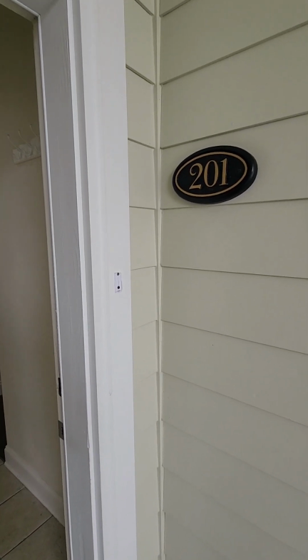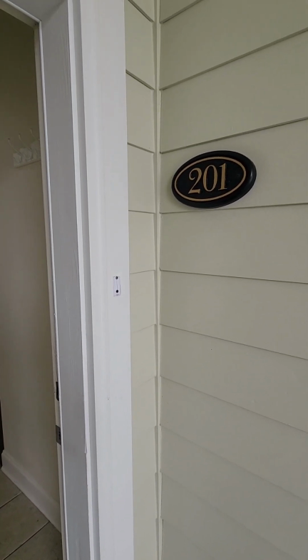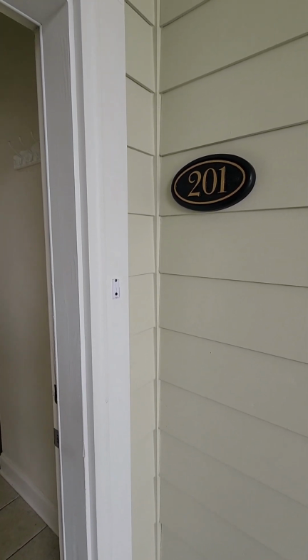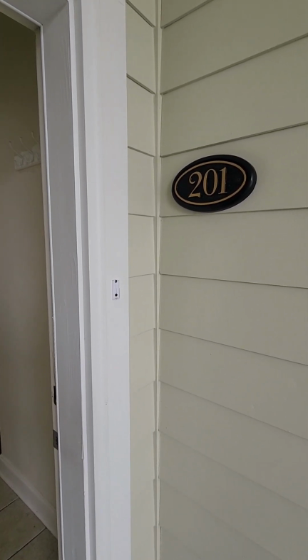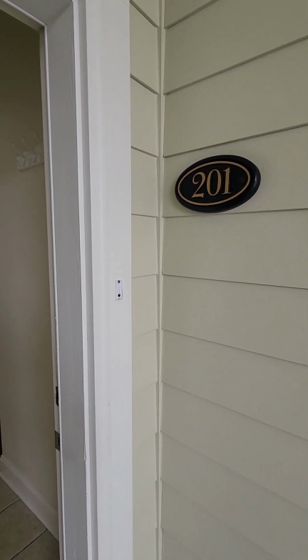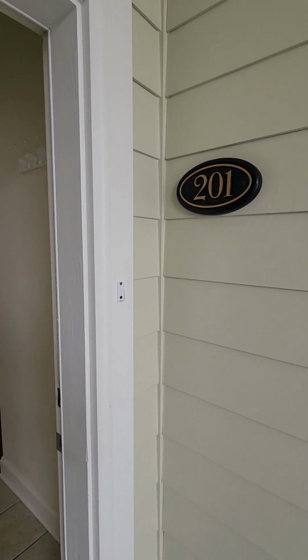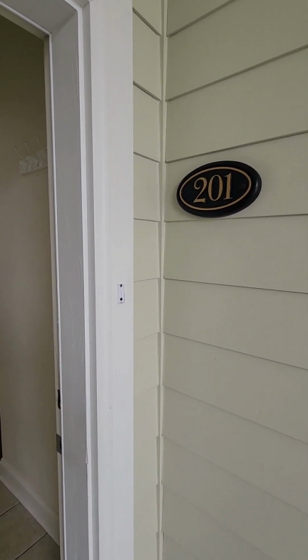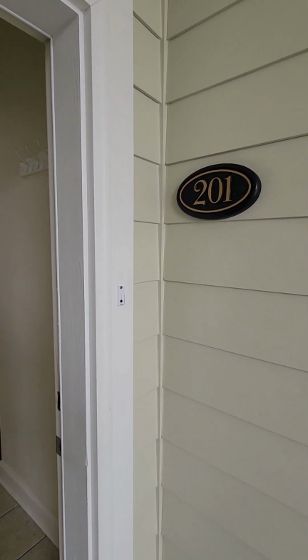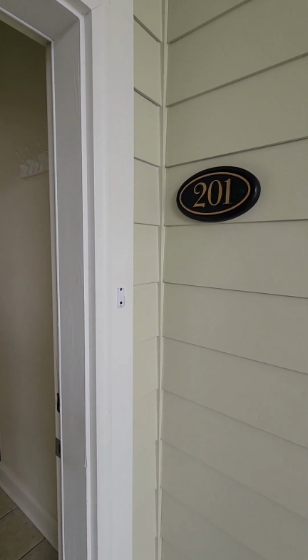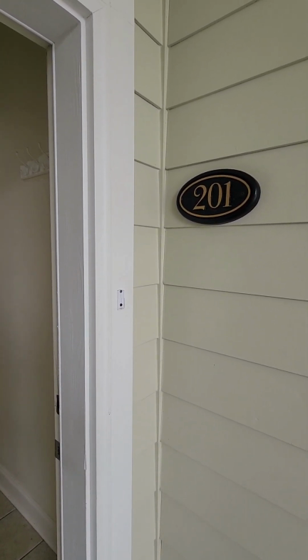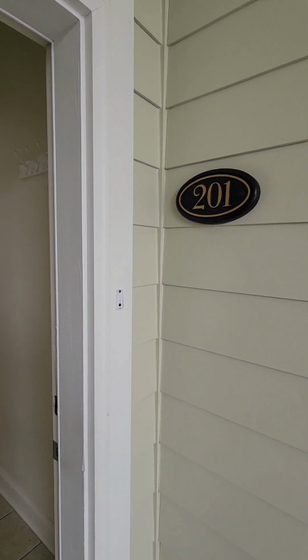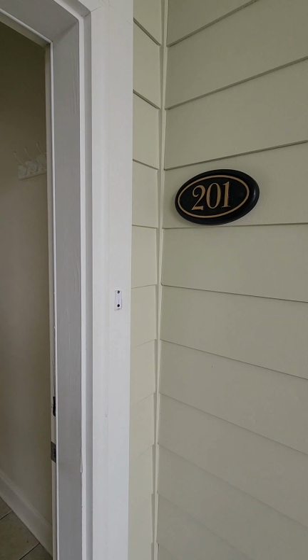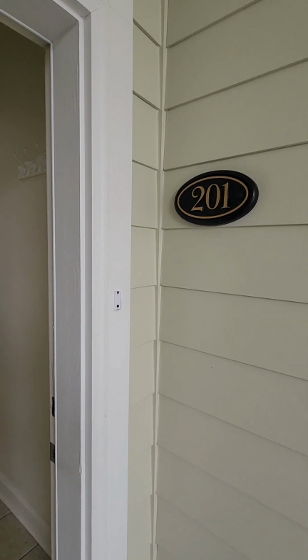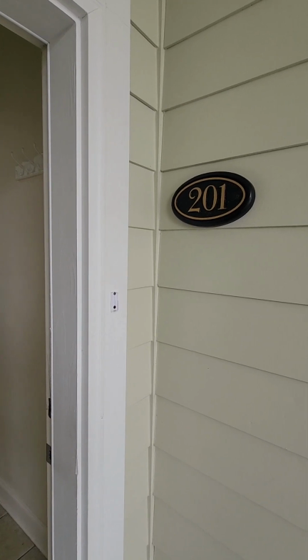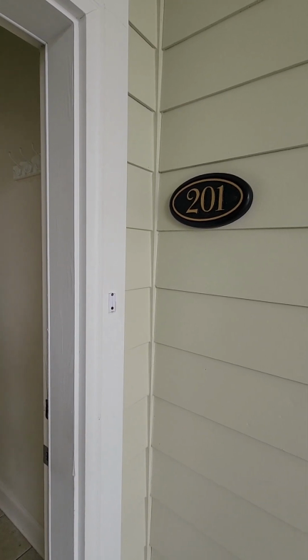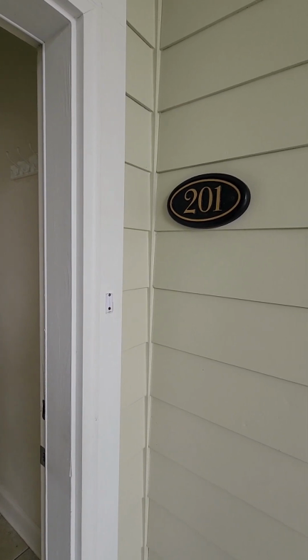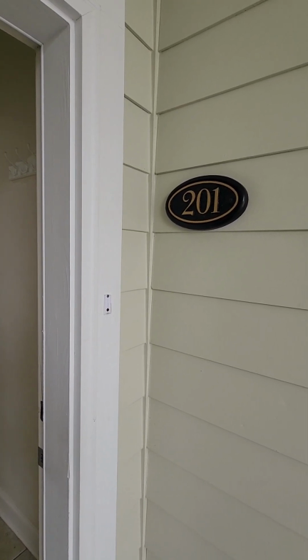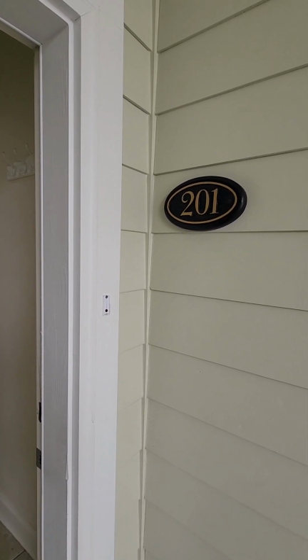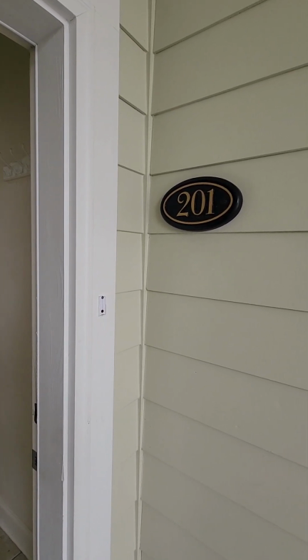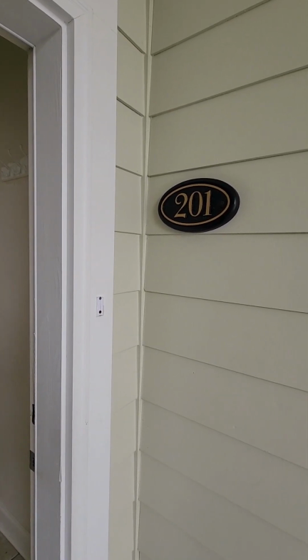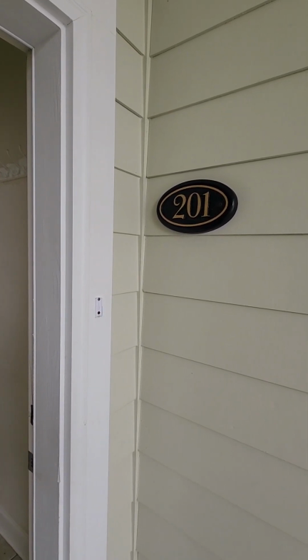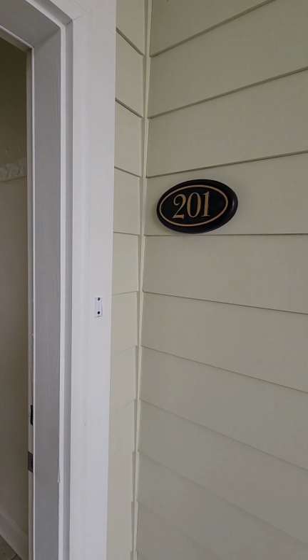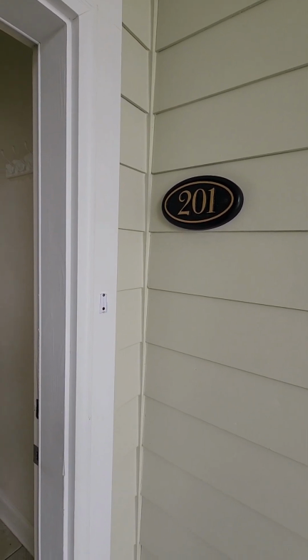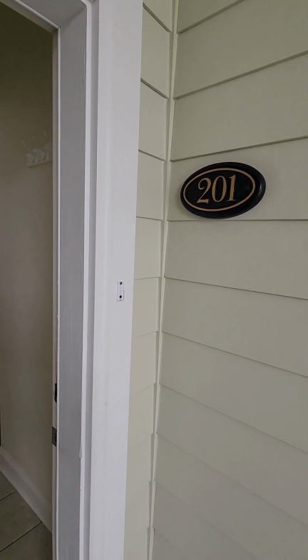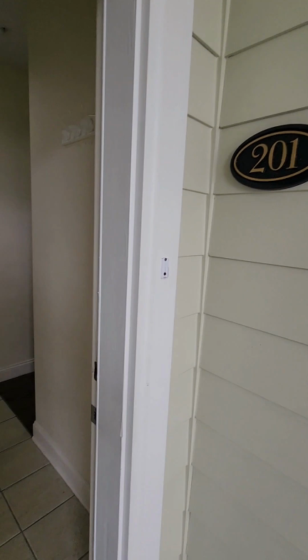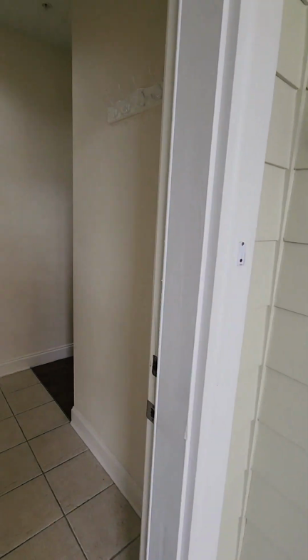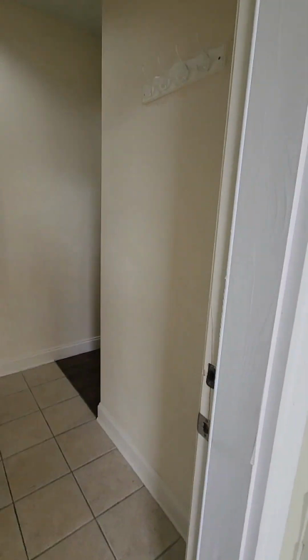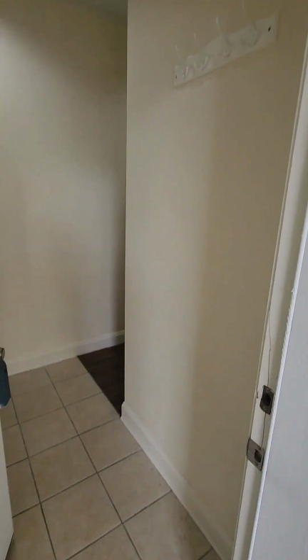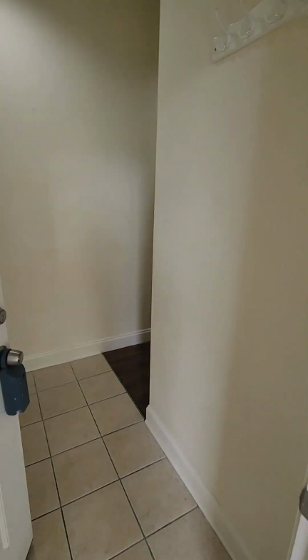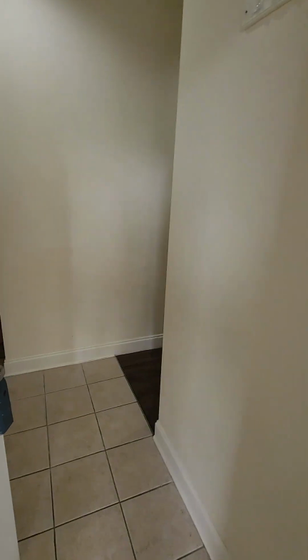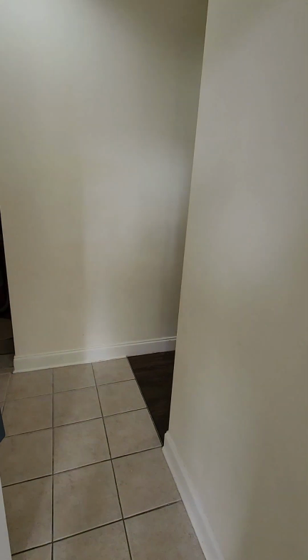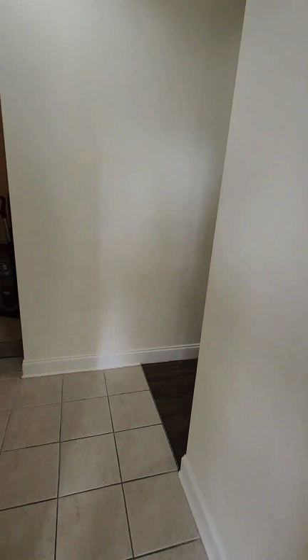Today's video tour is 100 Cypress Point Court in the World Tour condominiums, next to the World Tour golf course. It's unit 201, second floor on the end — so it is an end unit.